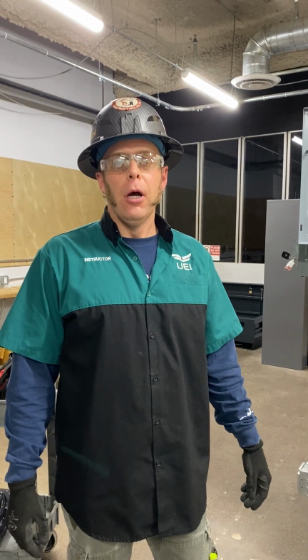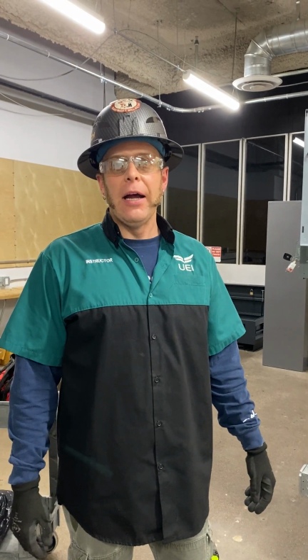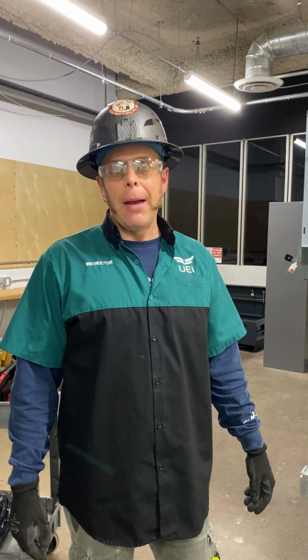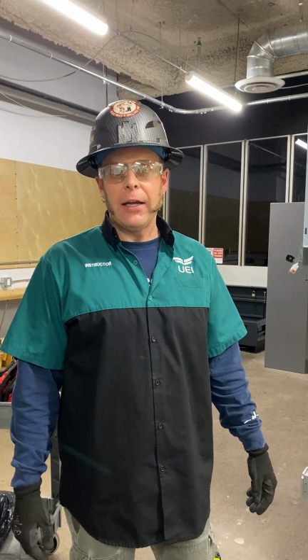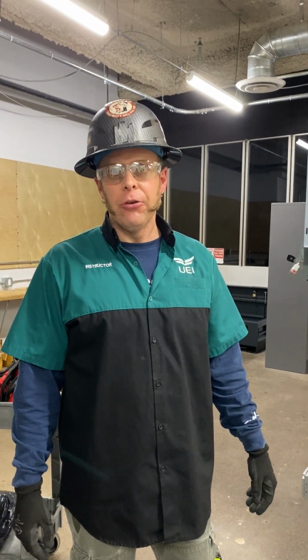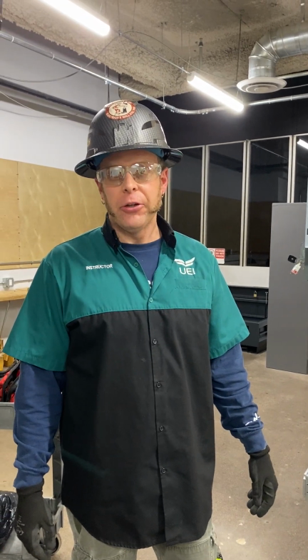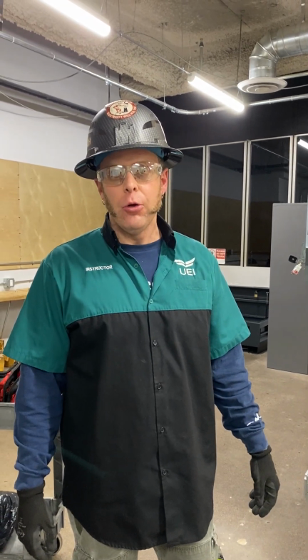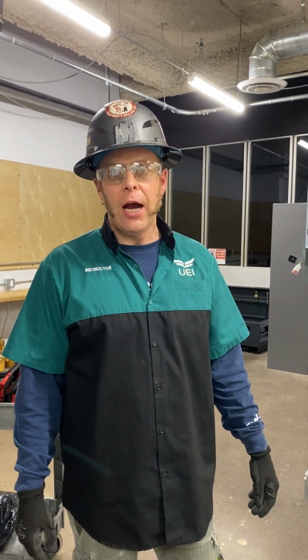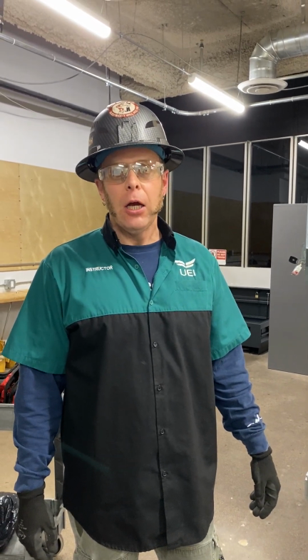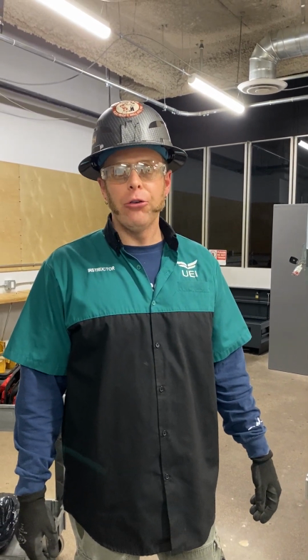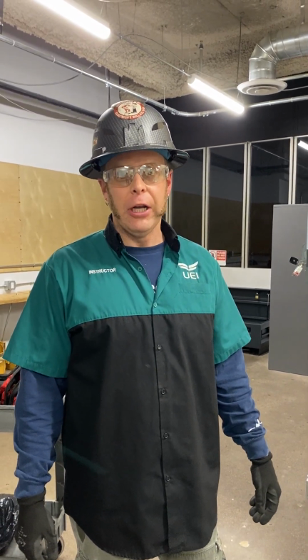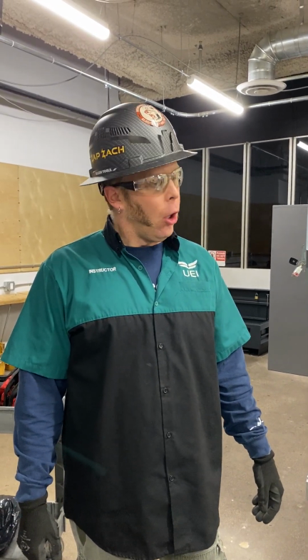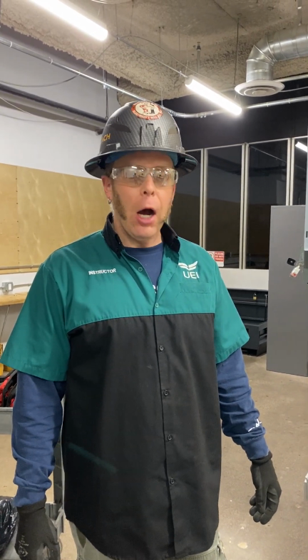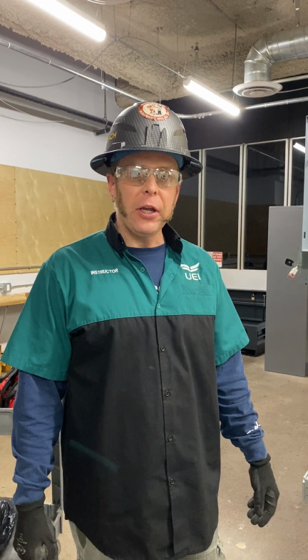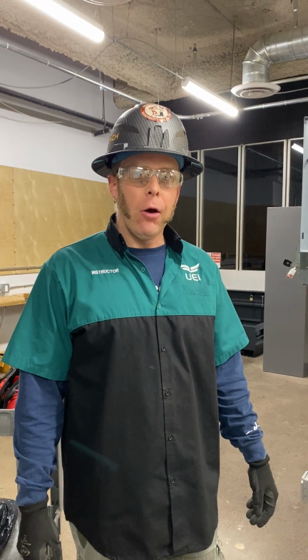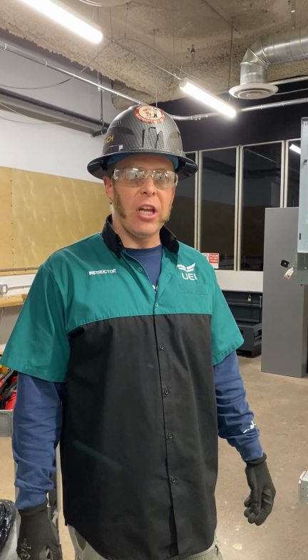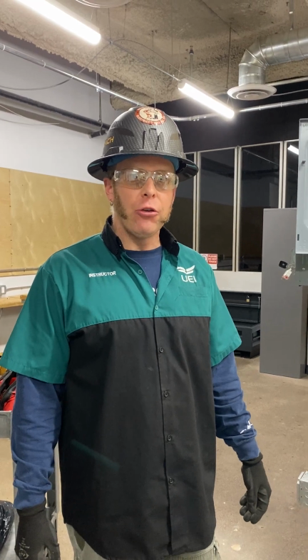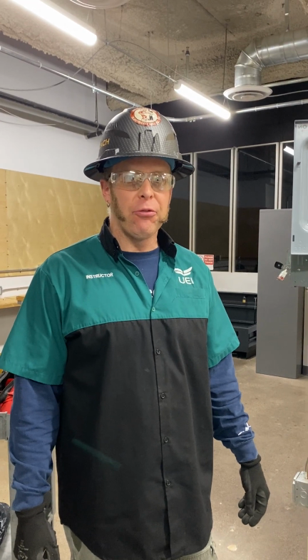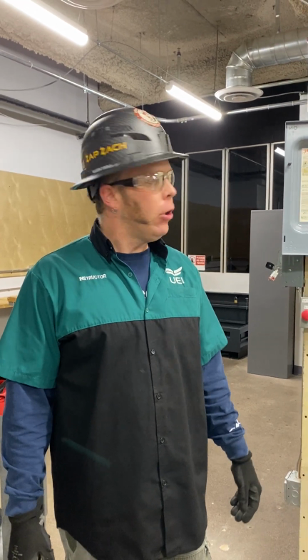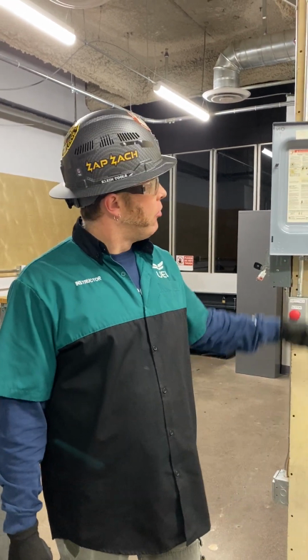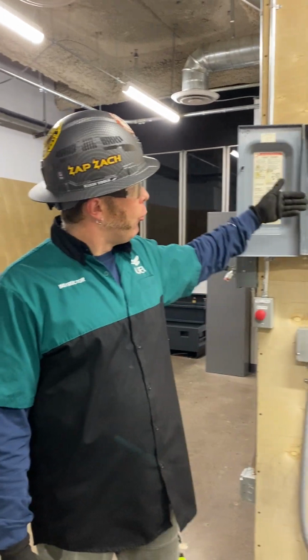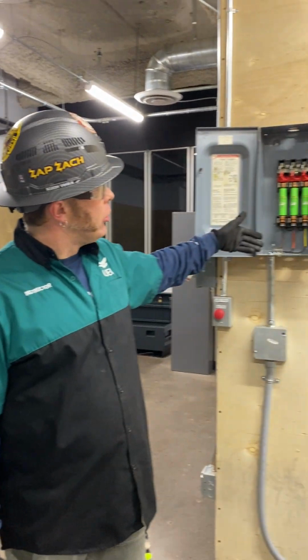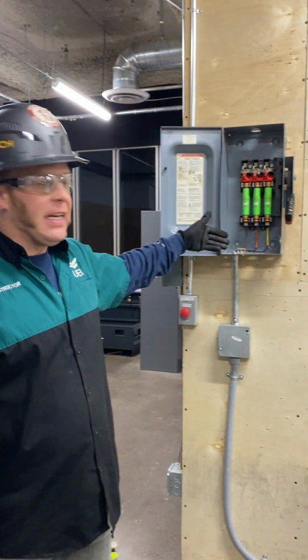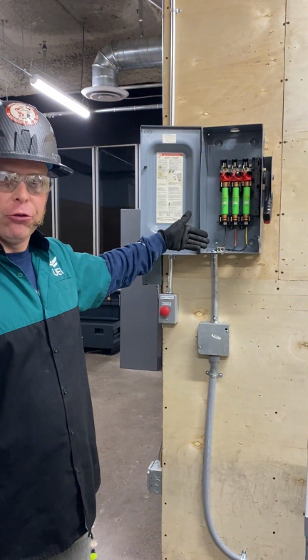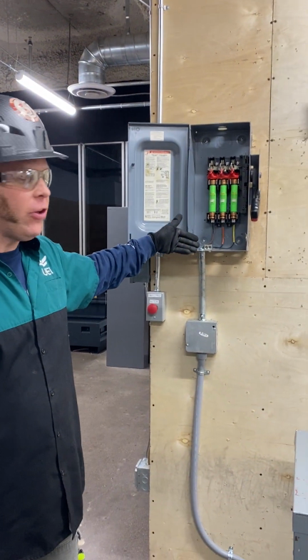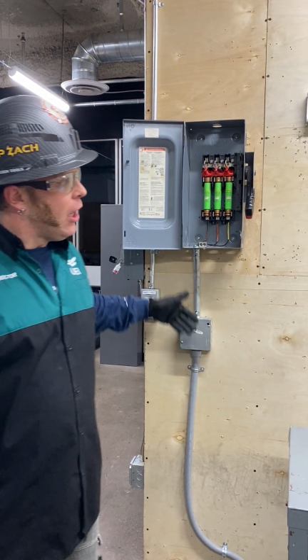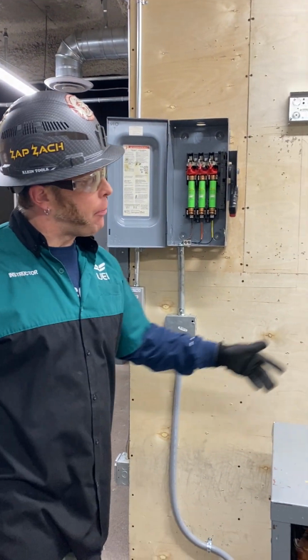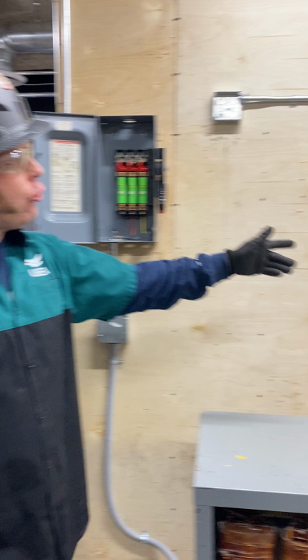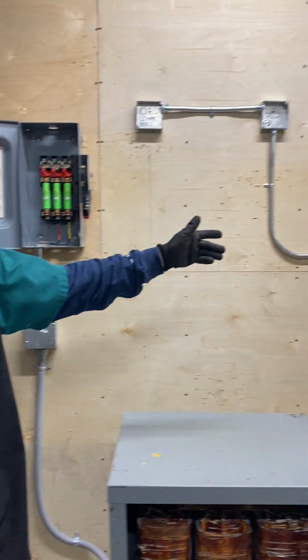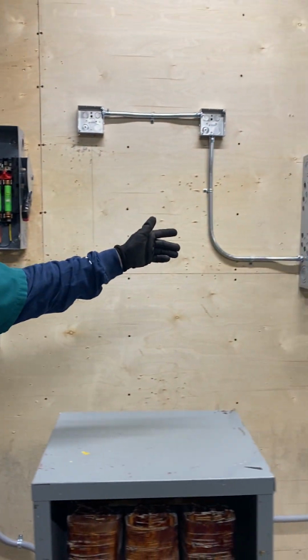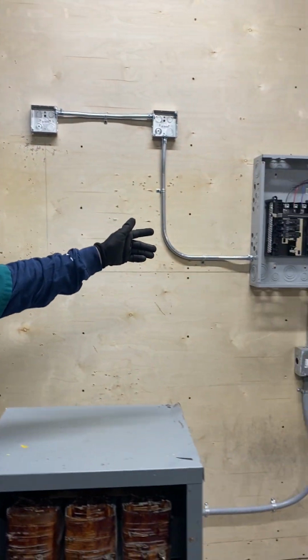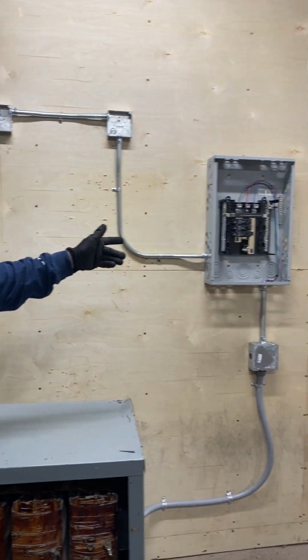Hi, I'm Zach, instructor at UEI College of CETA. Right now we're working on a step-down transformer from our 480-volt service, stepping down to a 120/208.